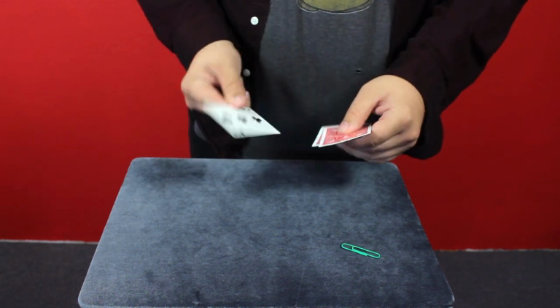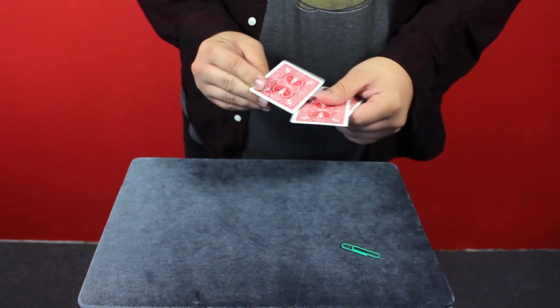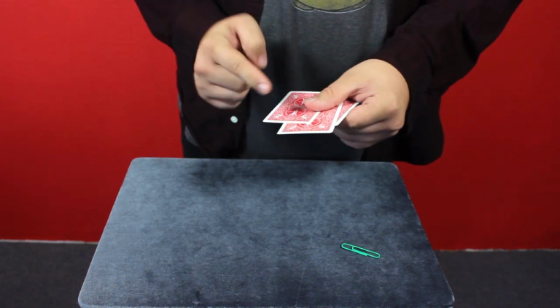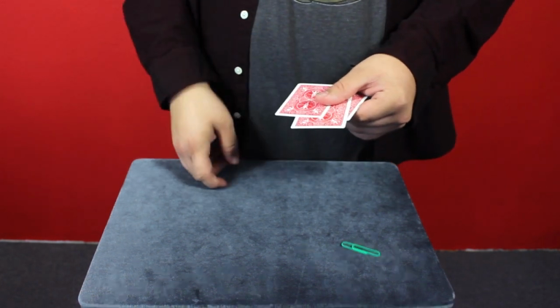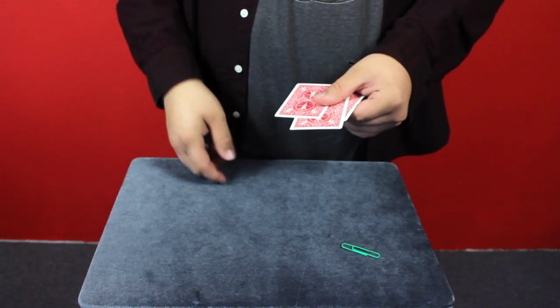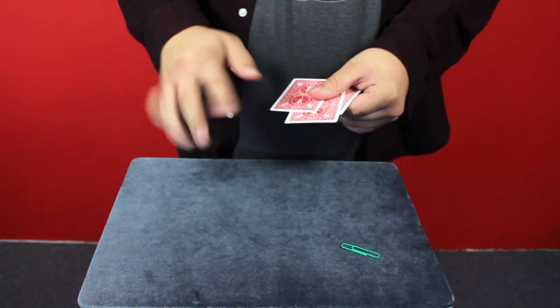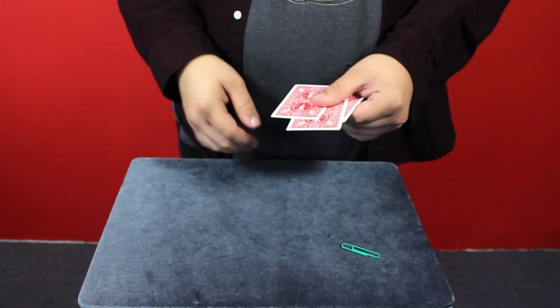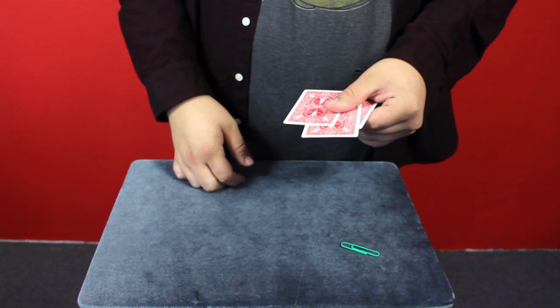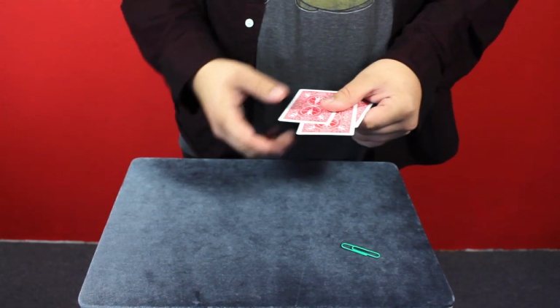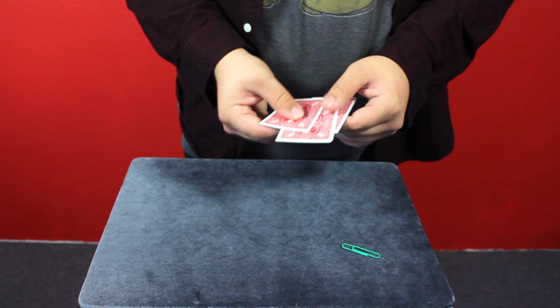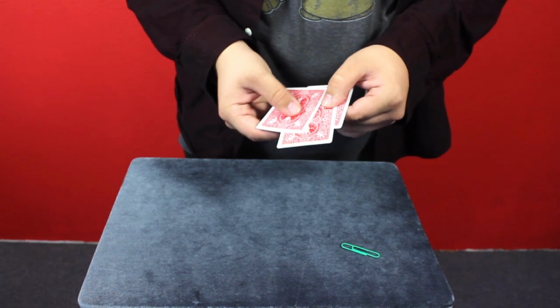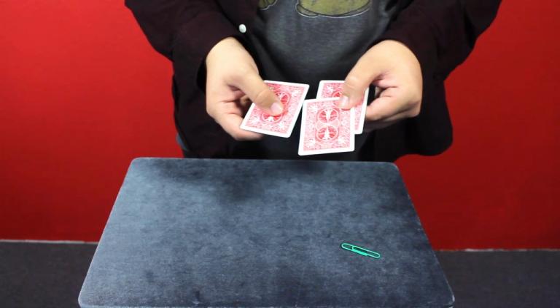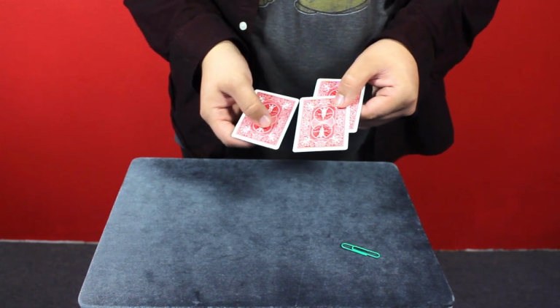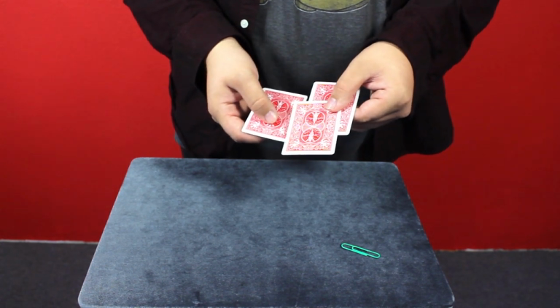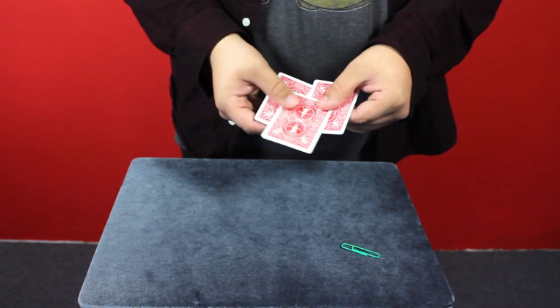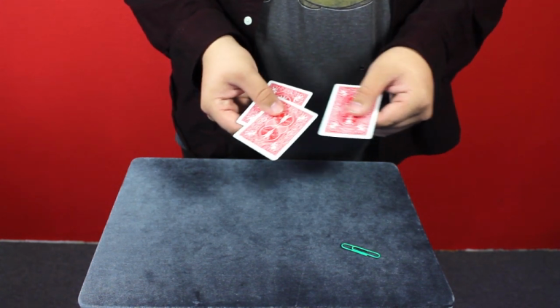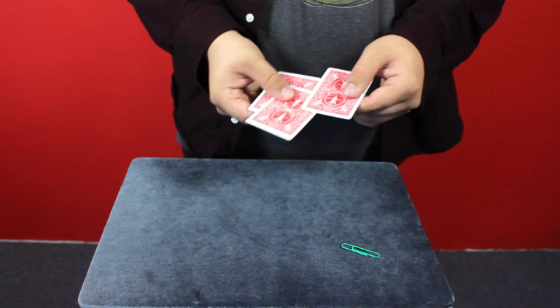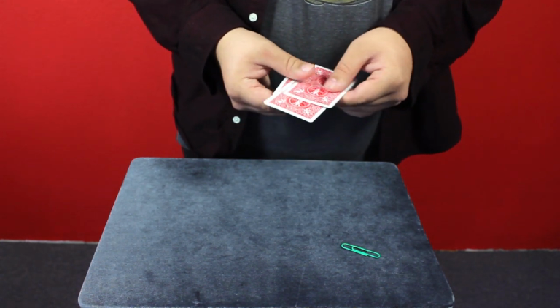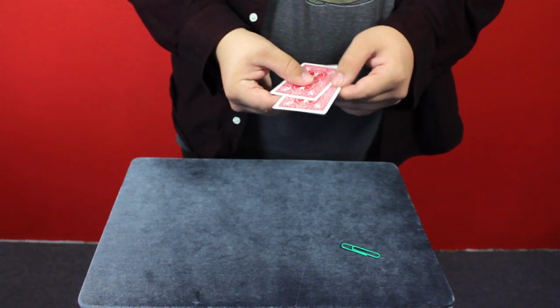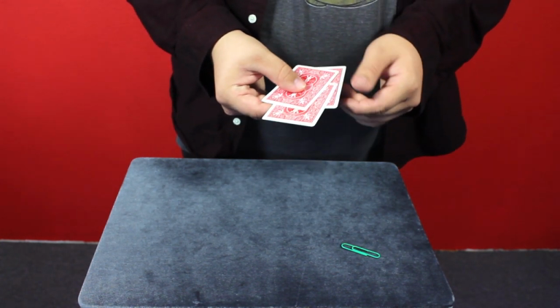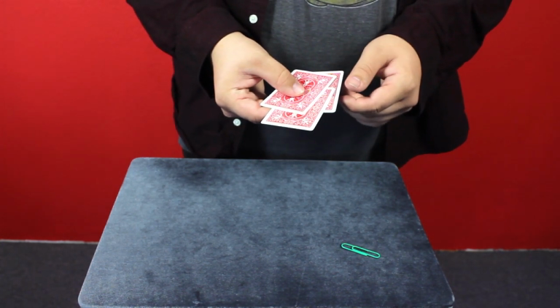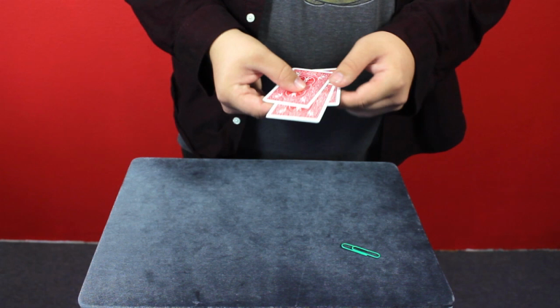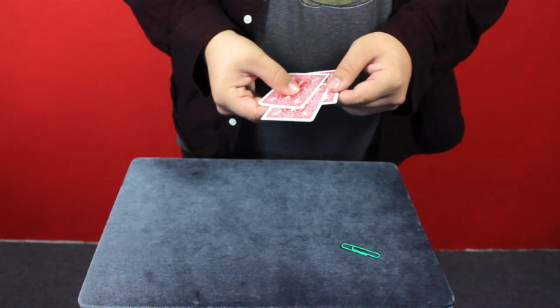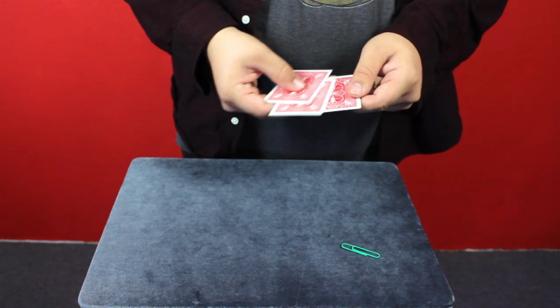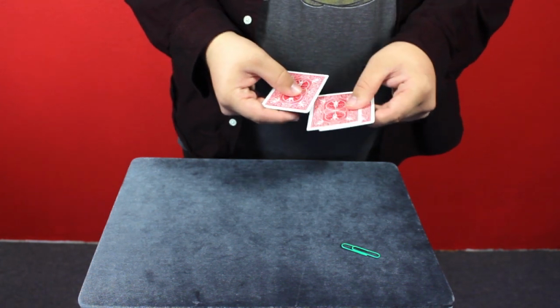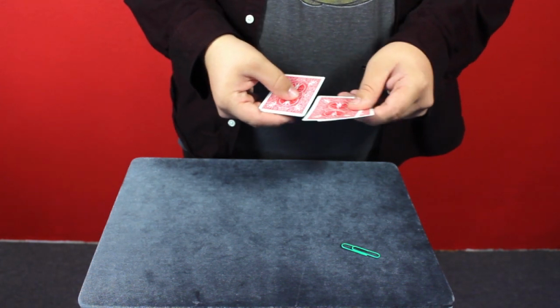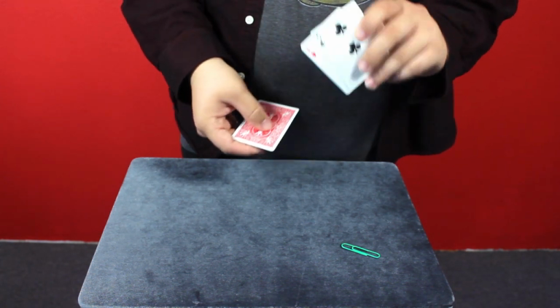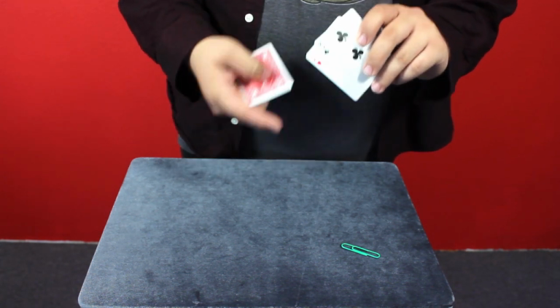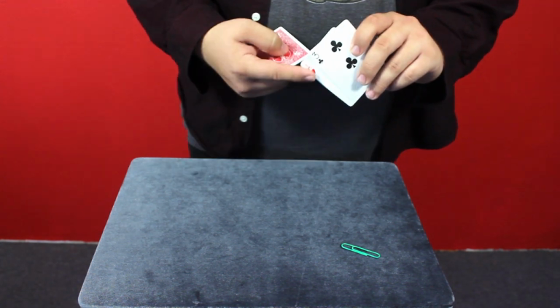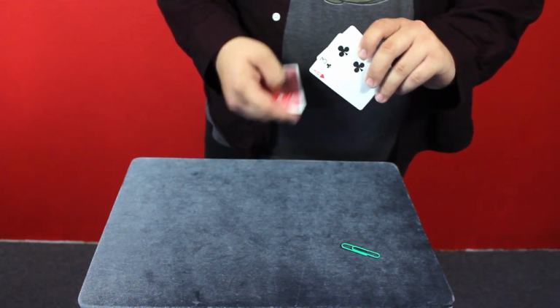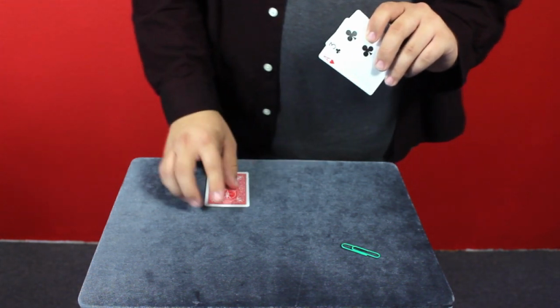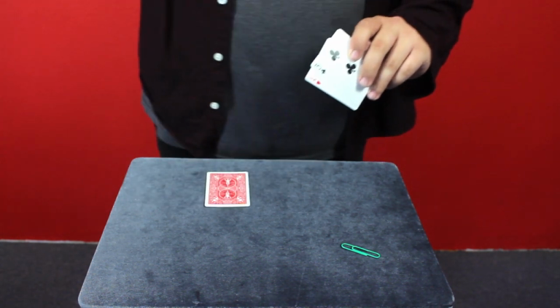But if I turn them upside down, leave it out, jog — you might still know where the money card is. But look, if I just give it a simple mix, I mean how much more fair can you be like that, right? Where's the money card? They say in the middle and in this case they would be absolutely right. But that's how they get you.